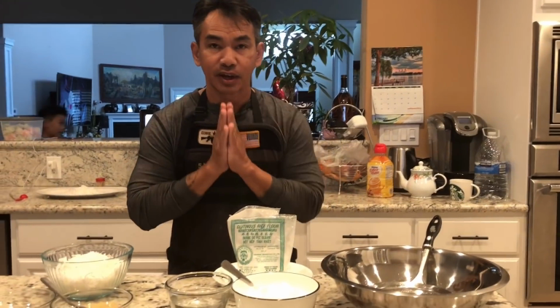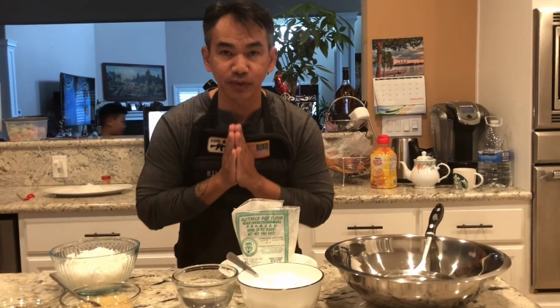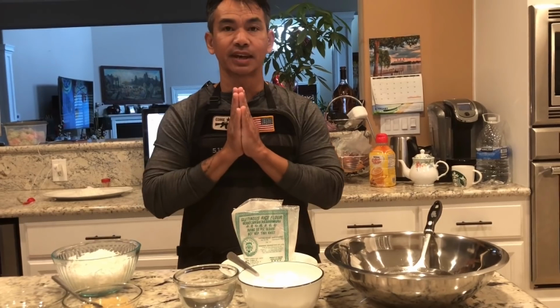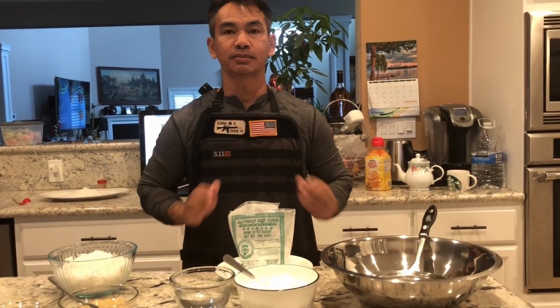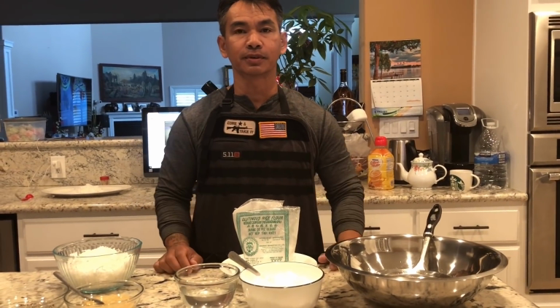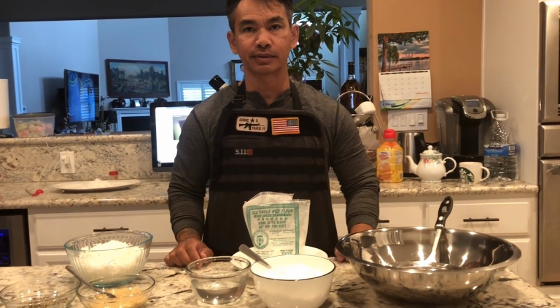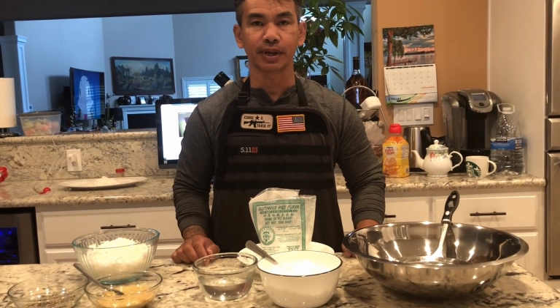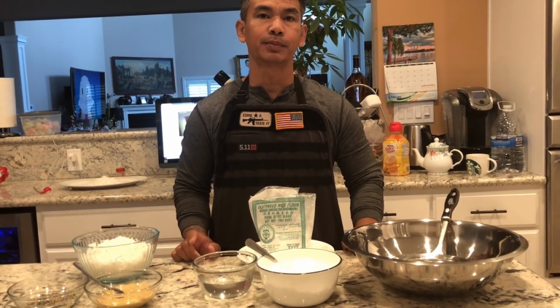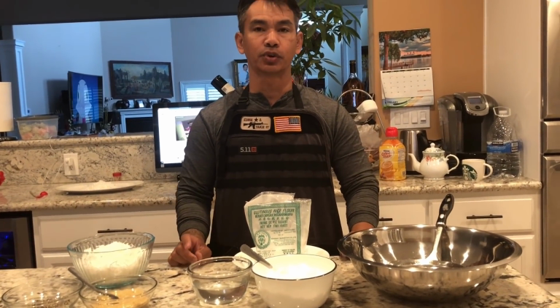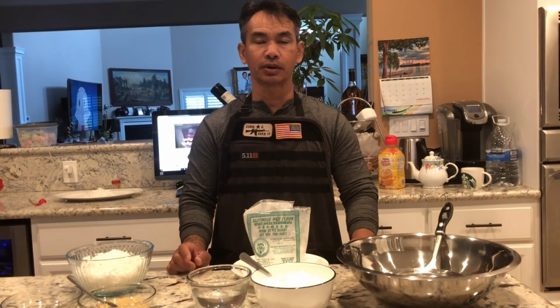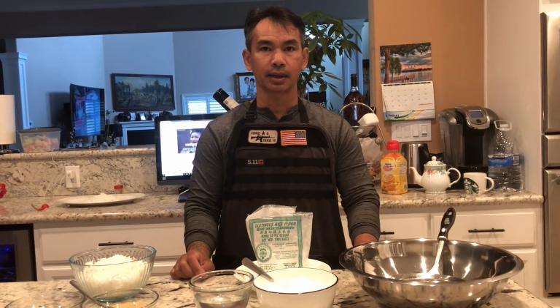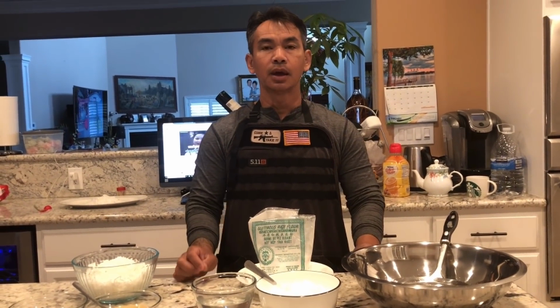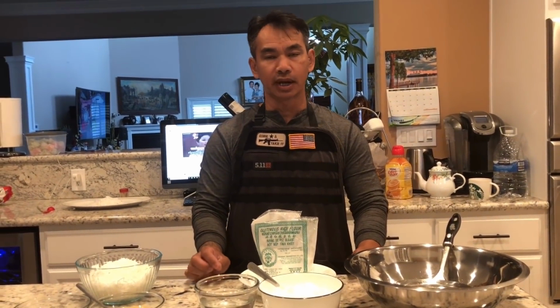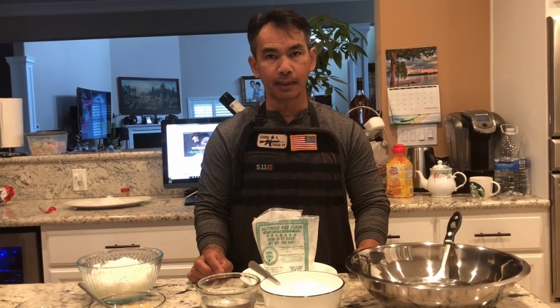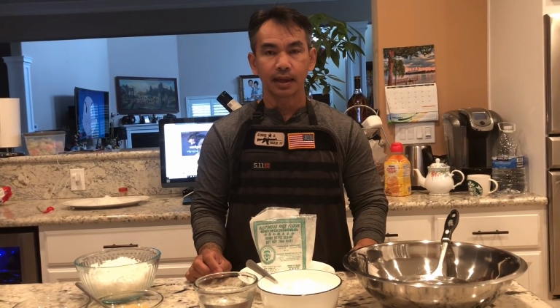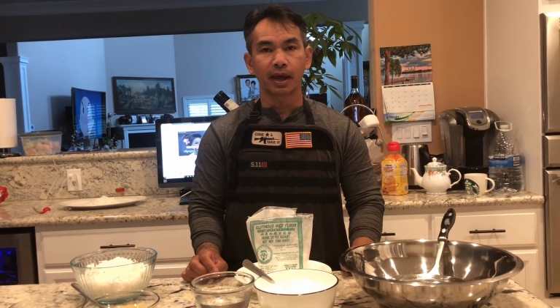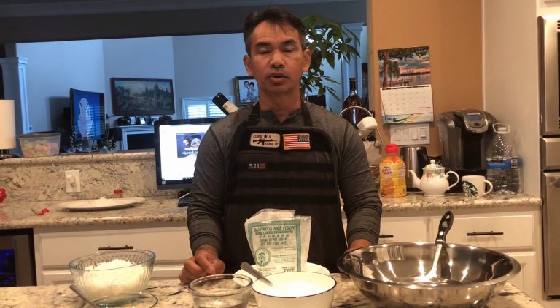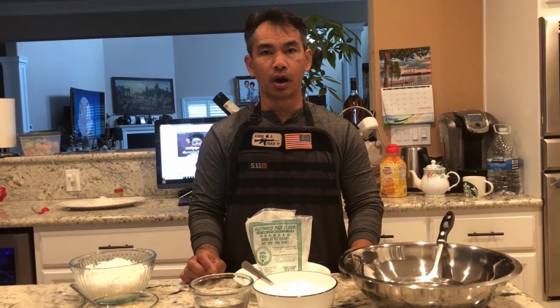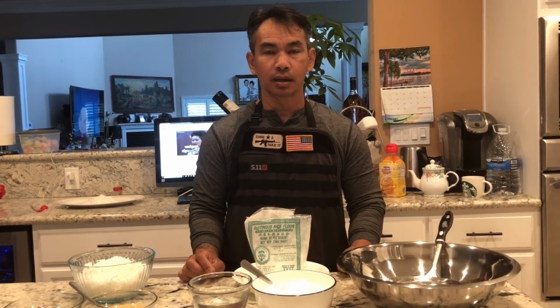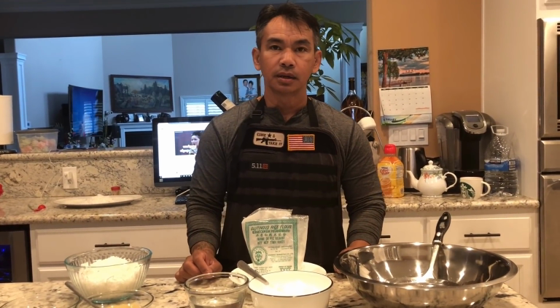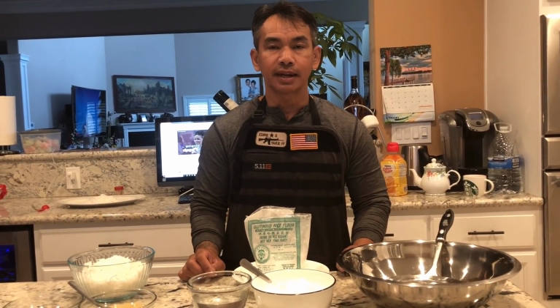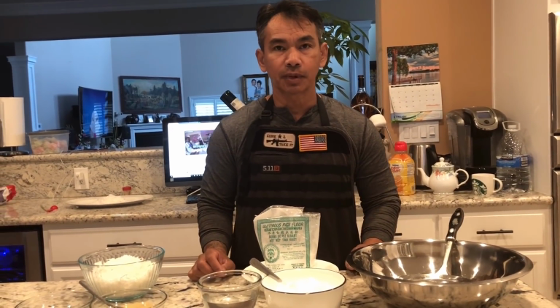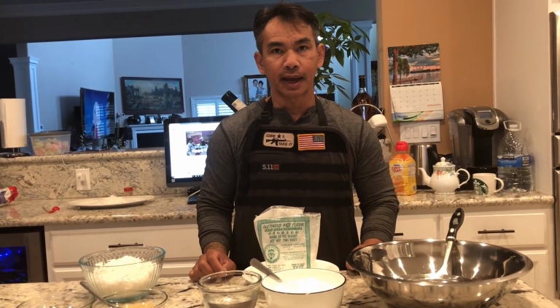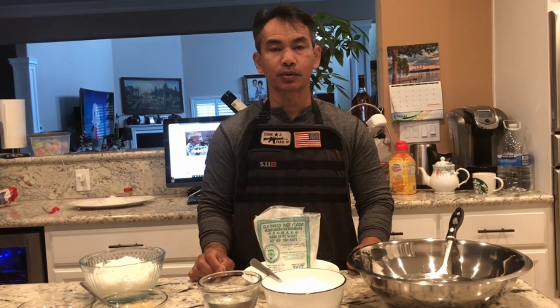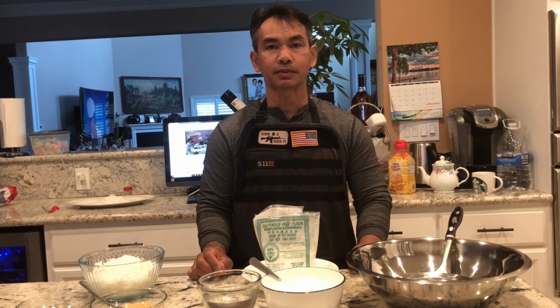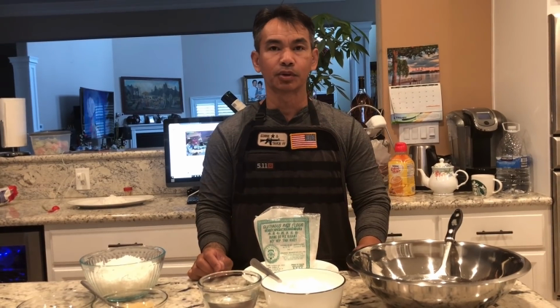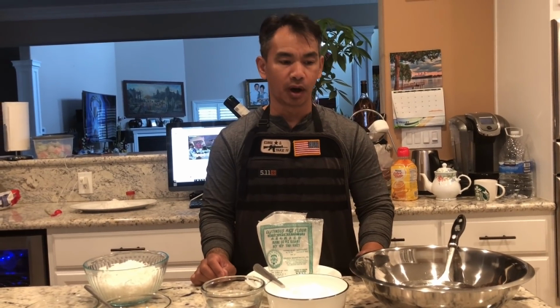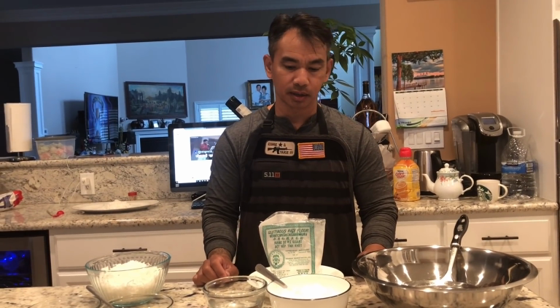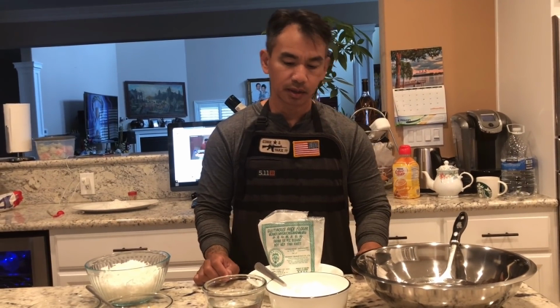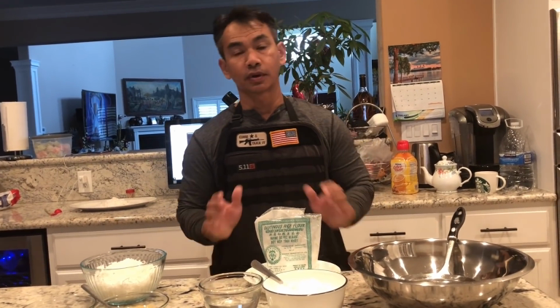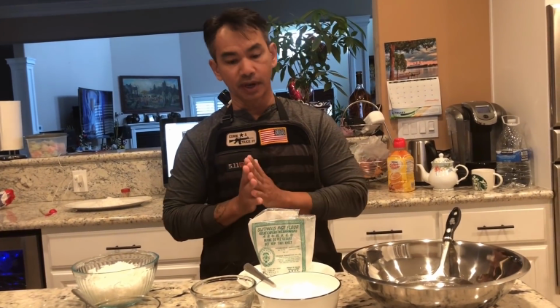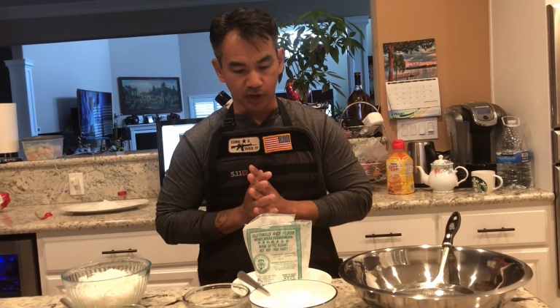Hello everybody and welcome to Coconut Bond General. Today I will be showing you how to make coconut wrap, a Cambodian dessert called Num Nom Om. So let's go ahead and get started.